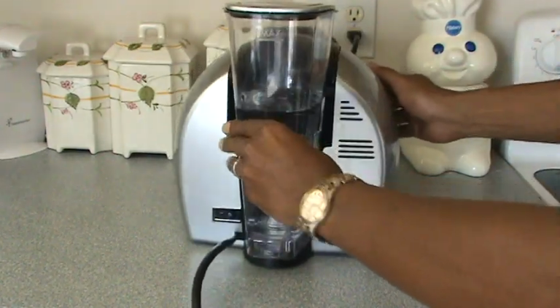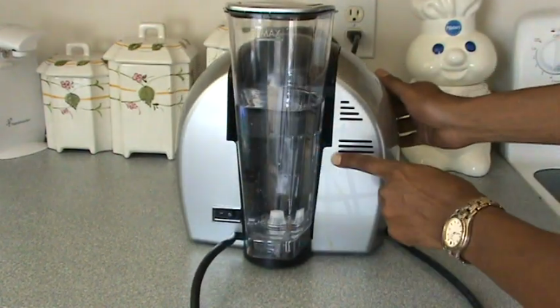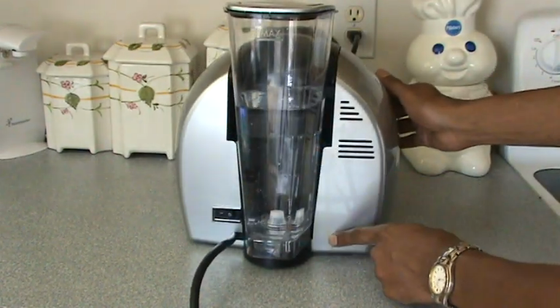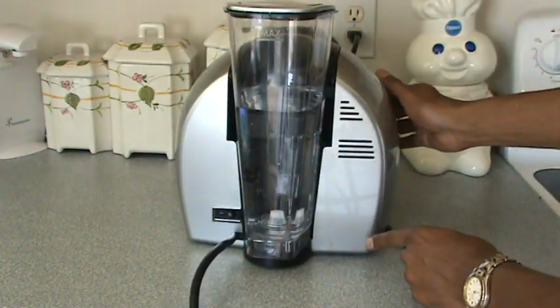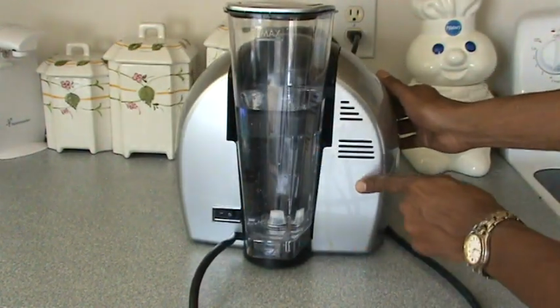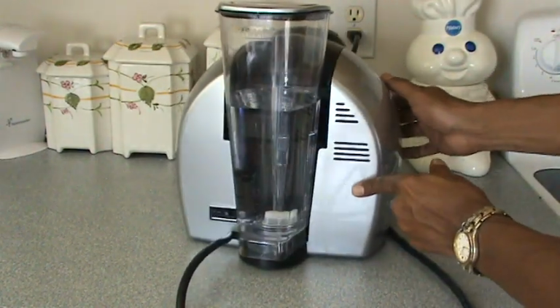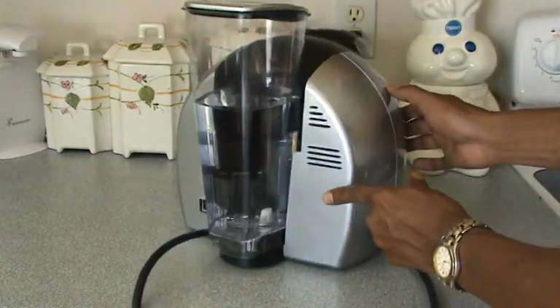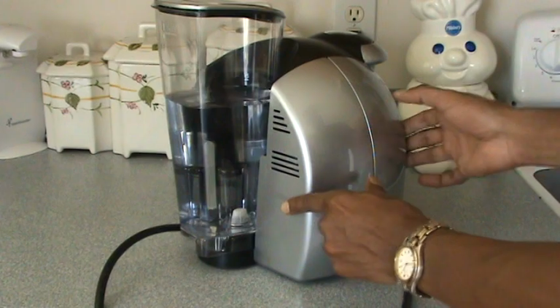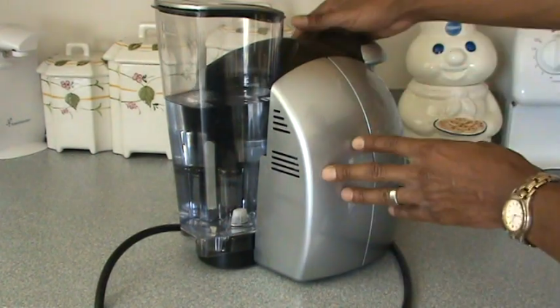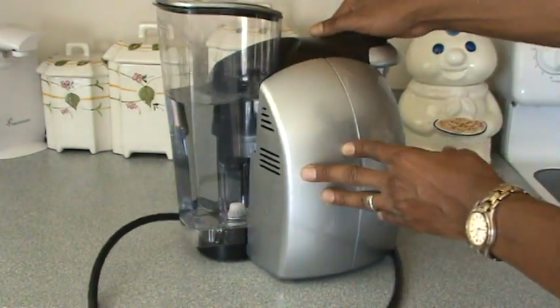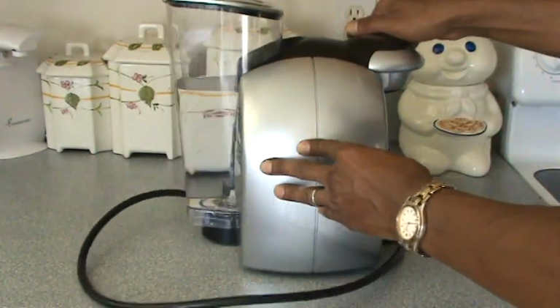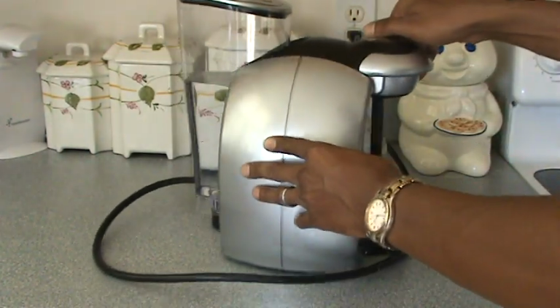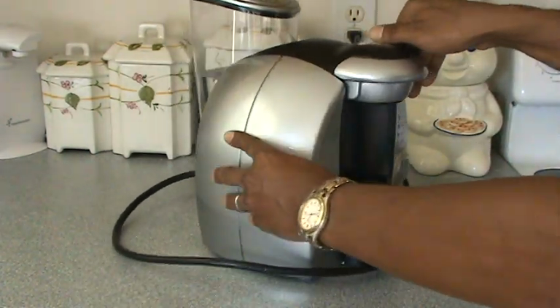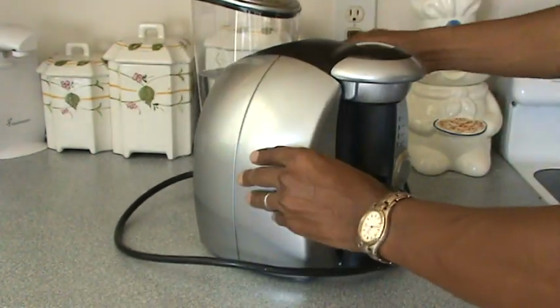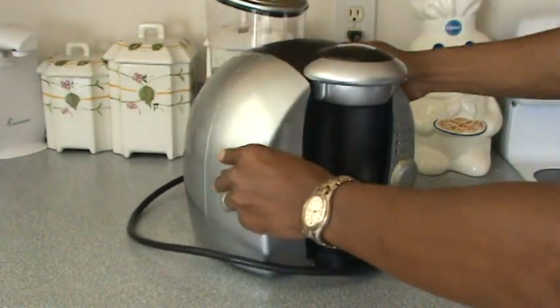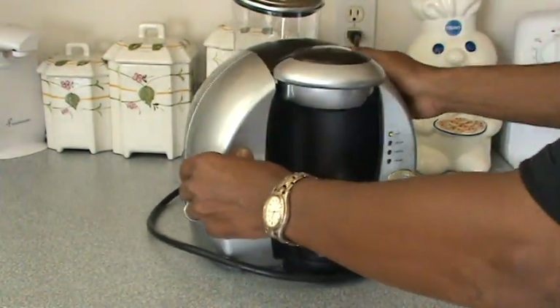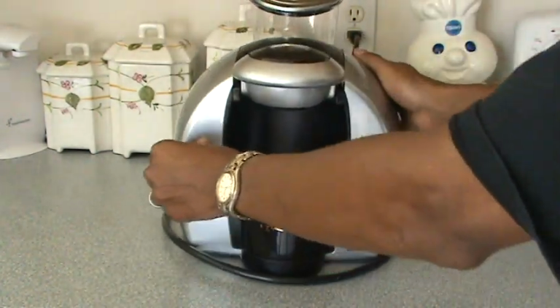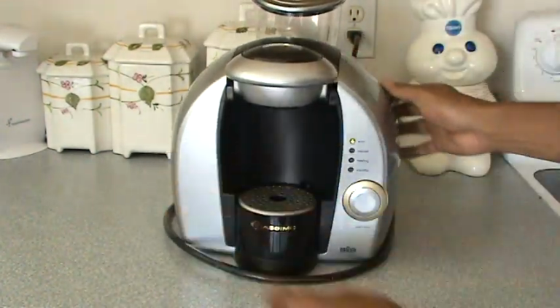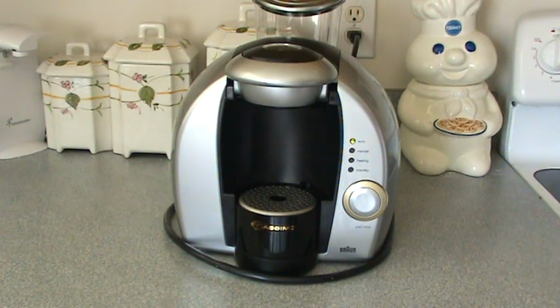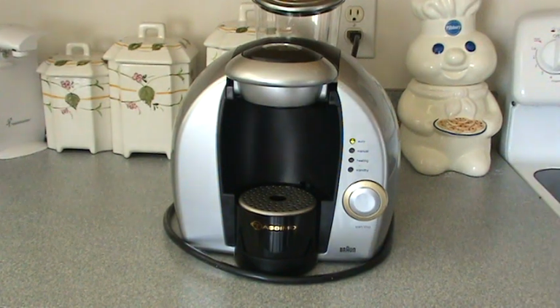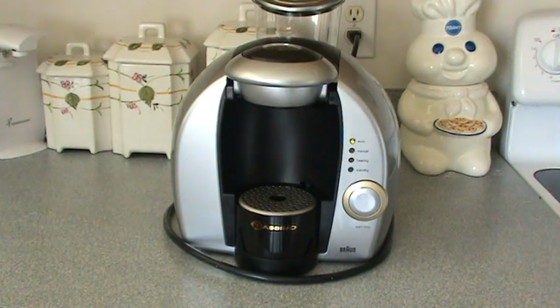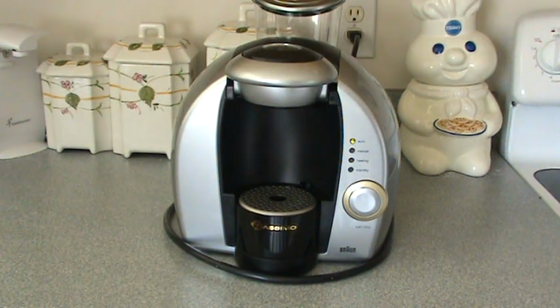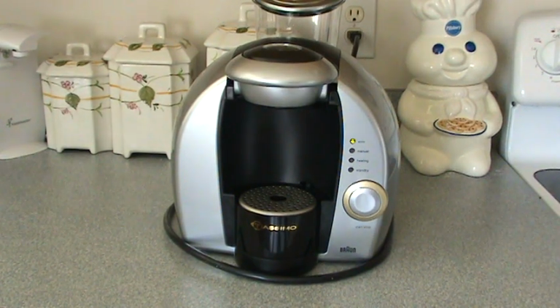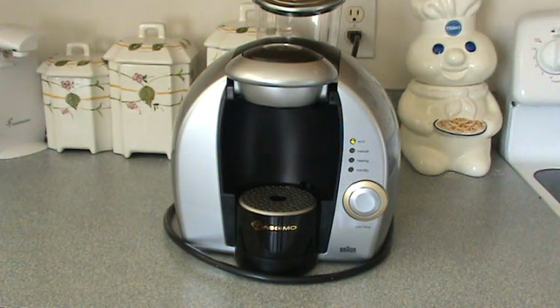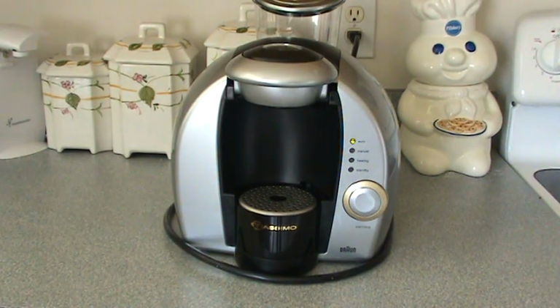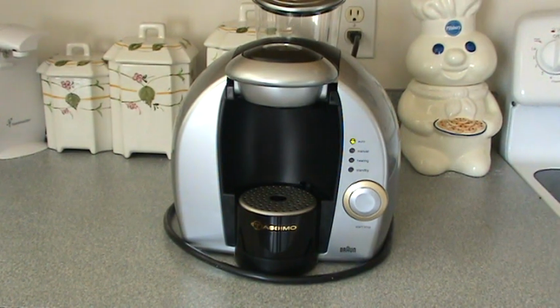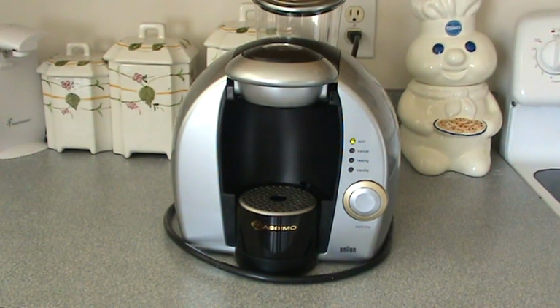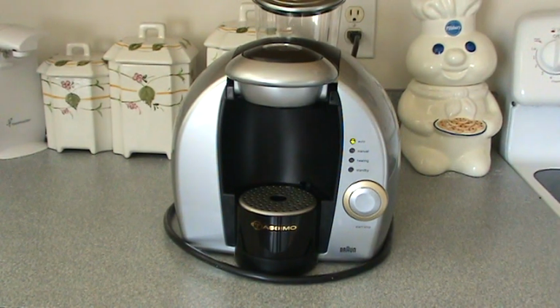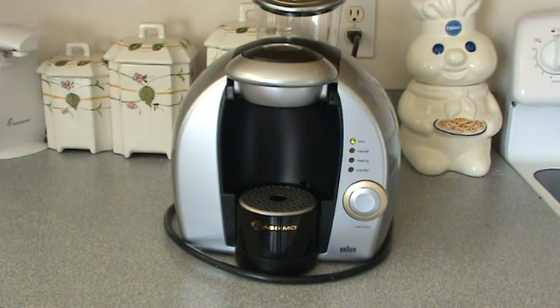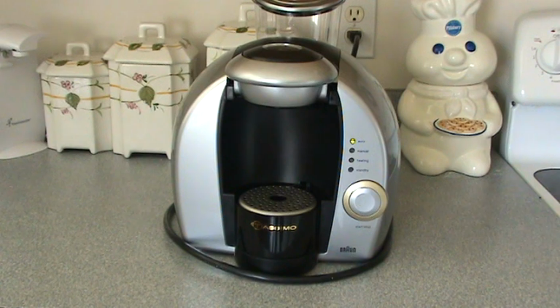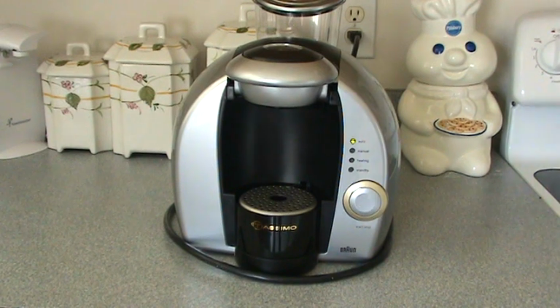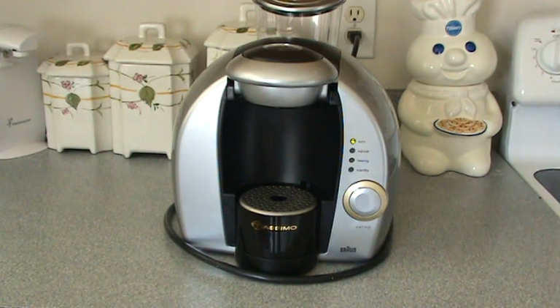There's a small stain there — I didn't want to scratch the plastic by trying to remove it. Other than that, she's in like new condition. It's a beautiful piece; Braun makes really good engineering — those Germans know what they're doing.